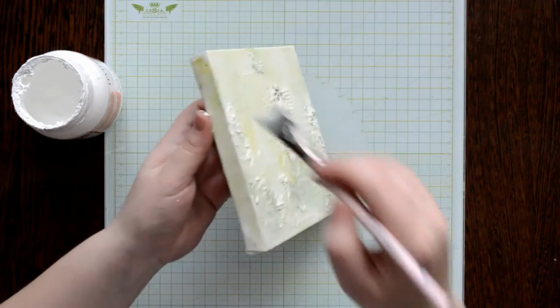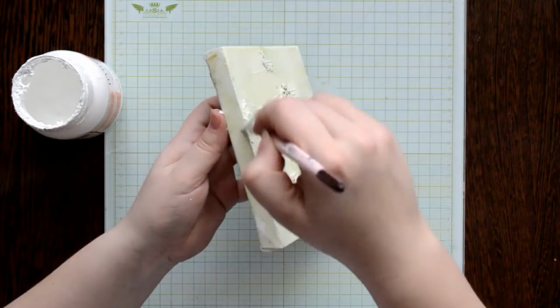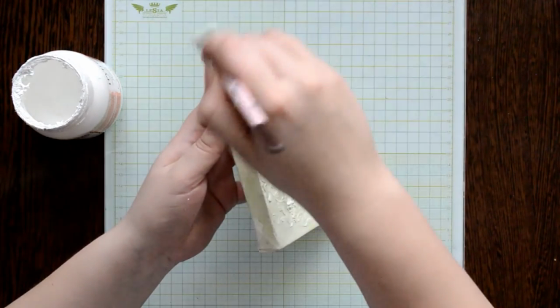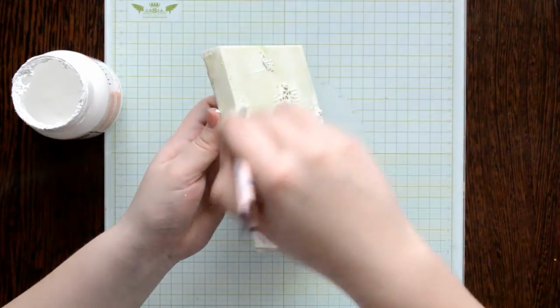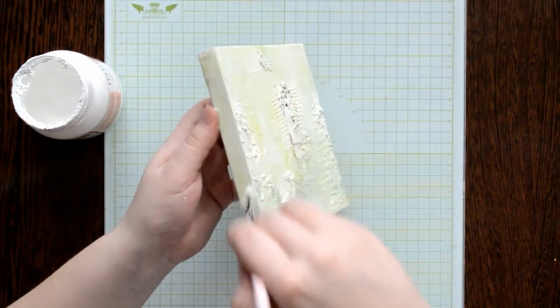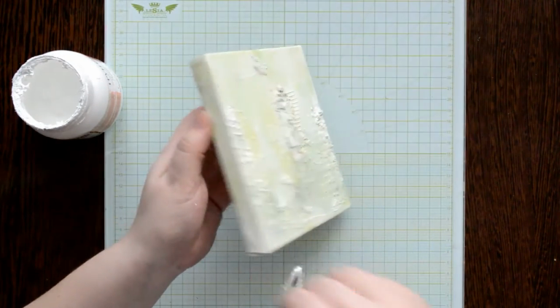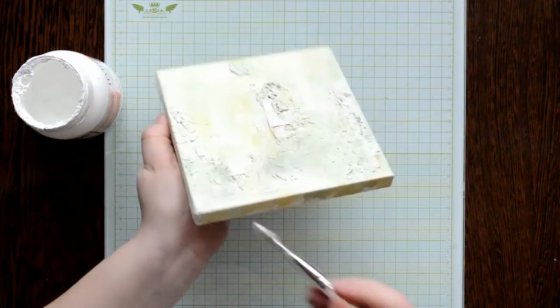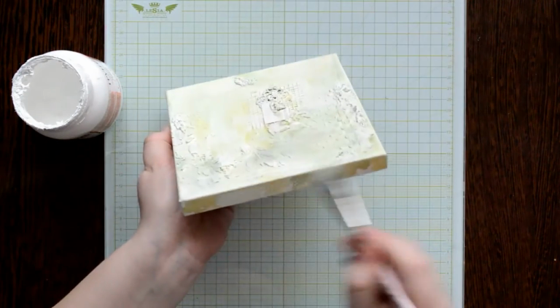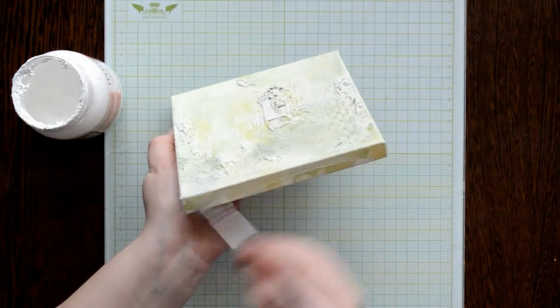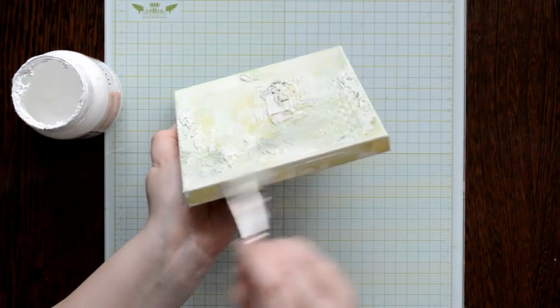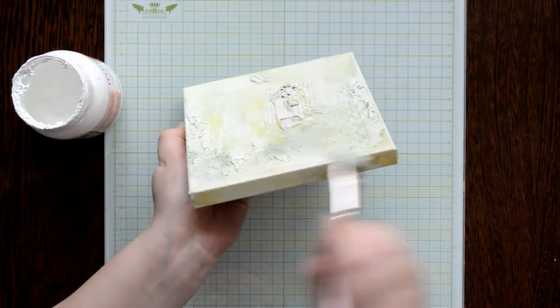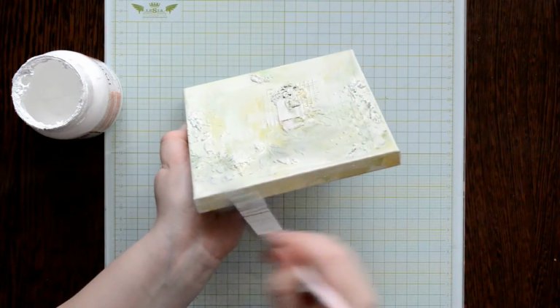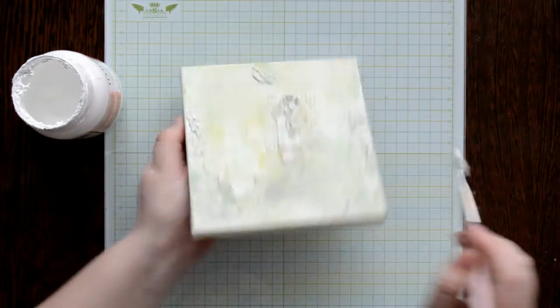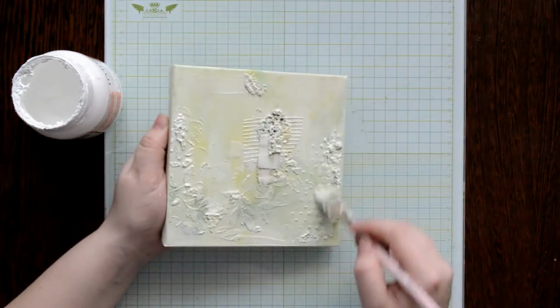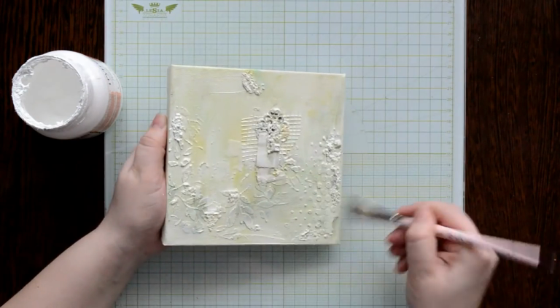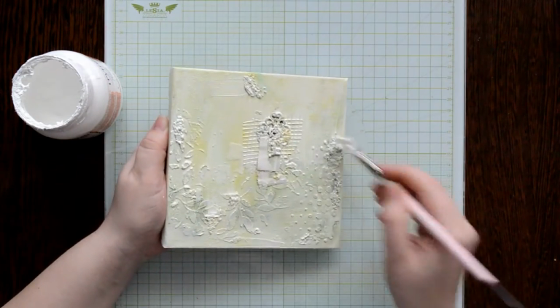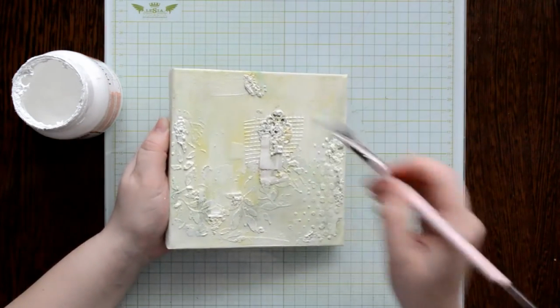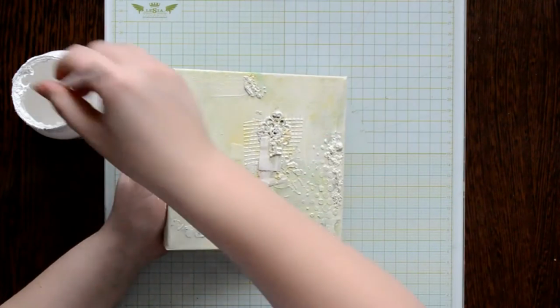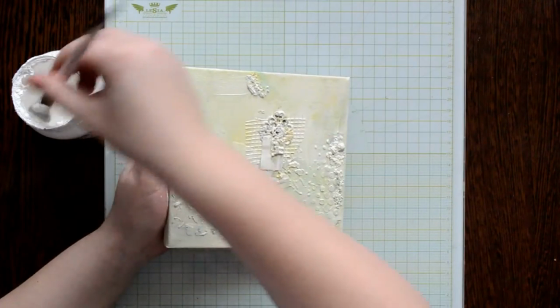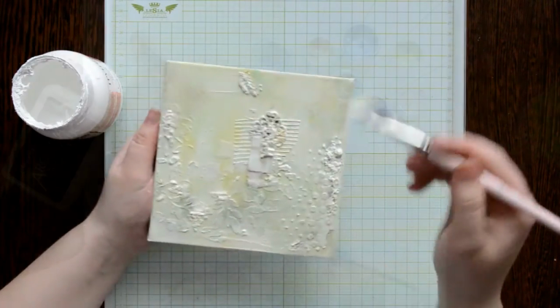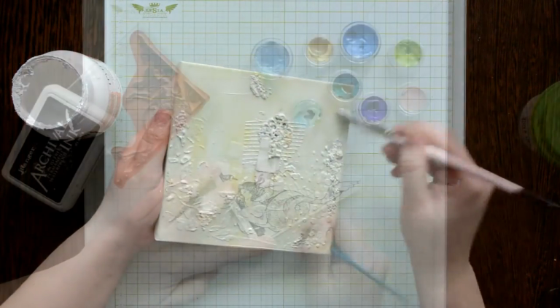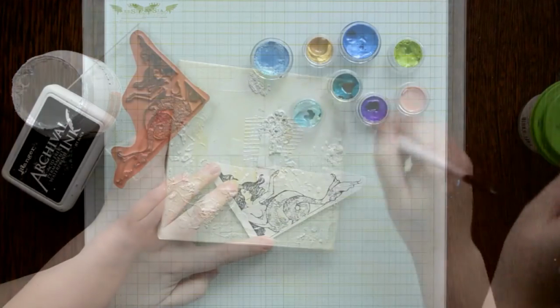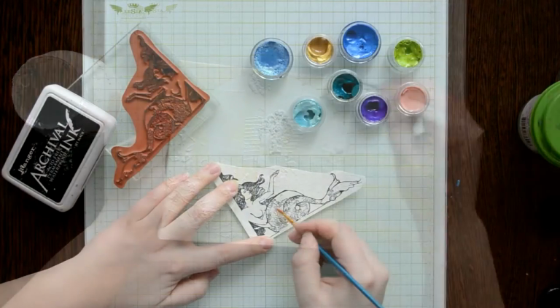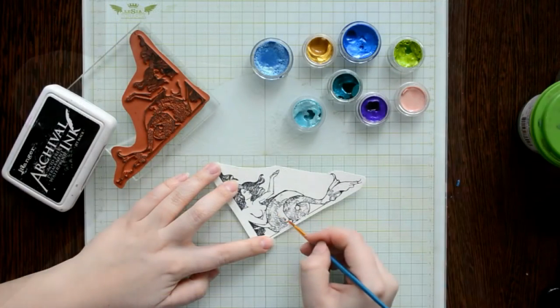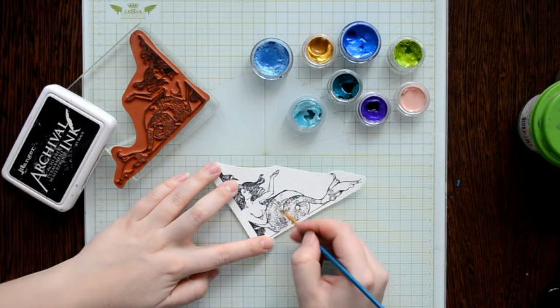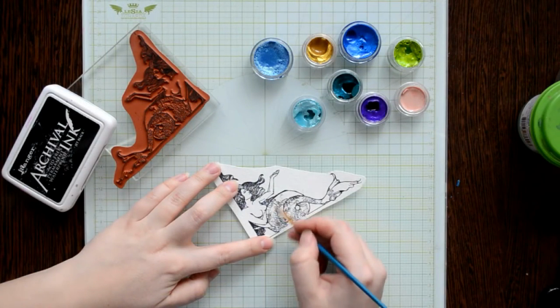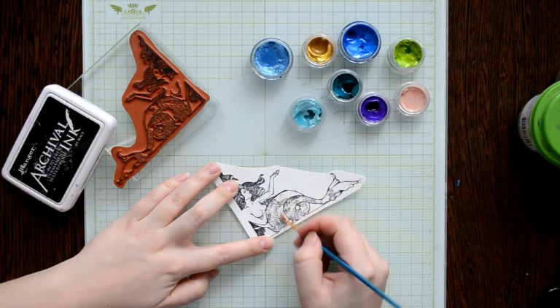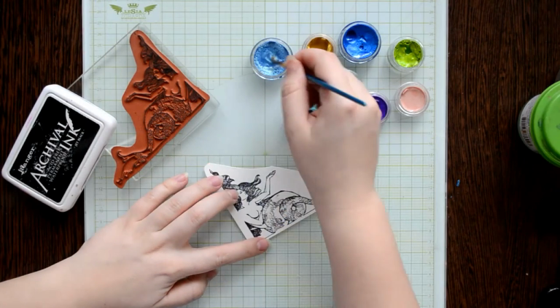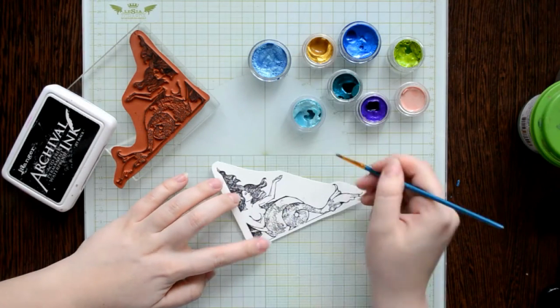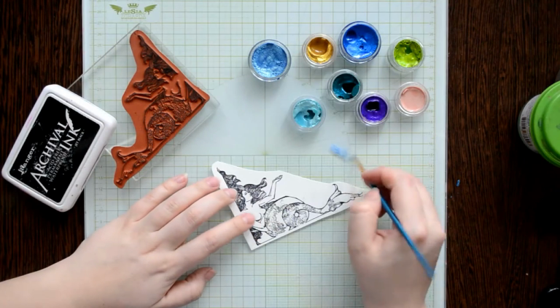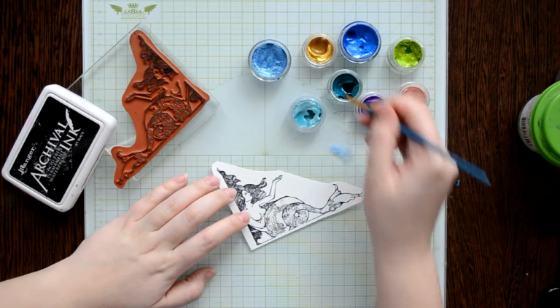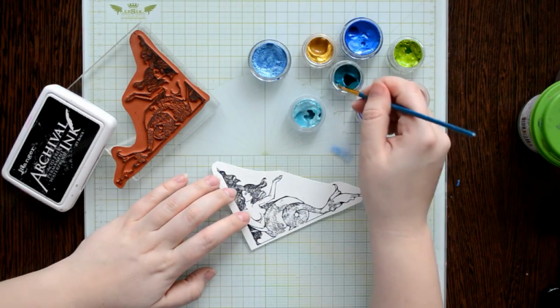I cover it with white gesso because before it was painted with Distress ink. The gesso mixes a little bit with the ink so I get a light green background. Now I'm going to prepare the main element of the canvas — a mermaid.